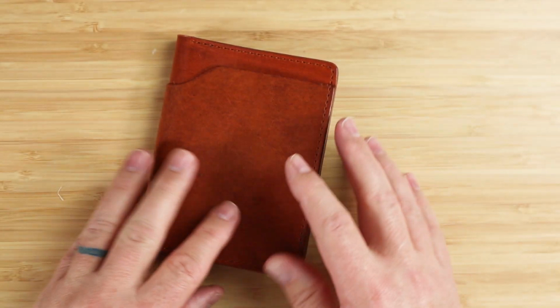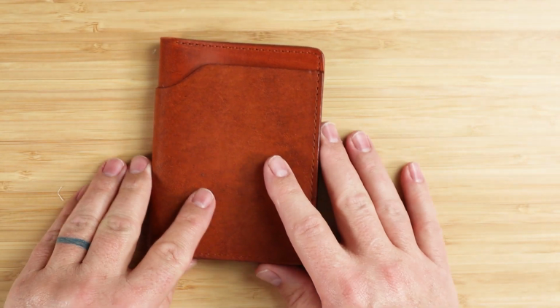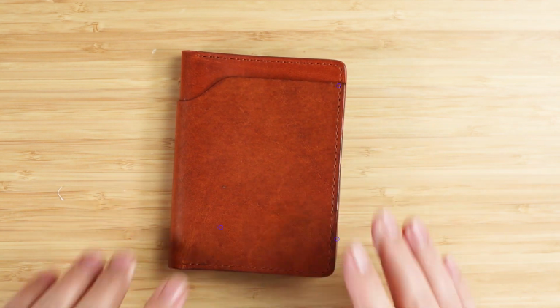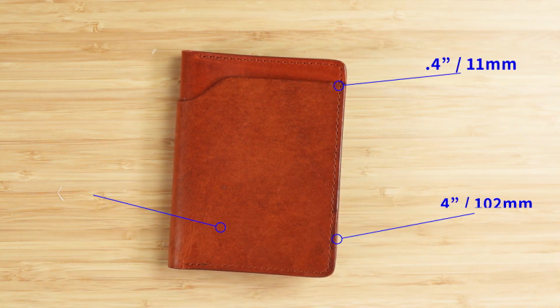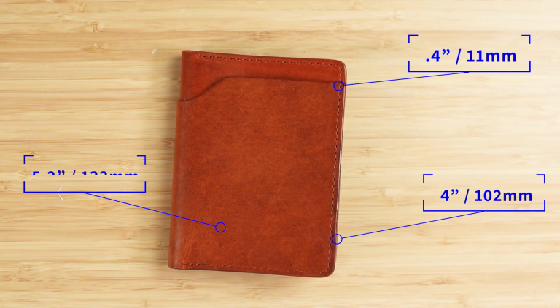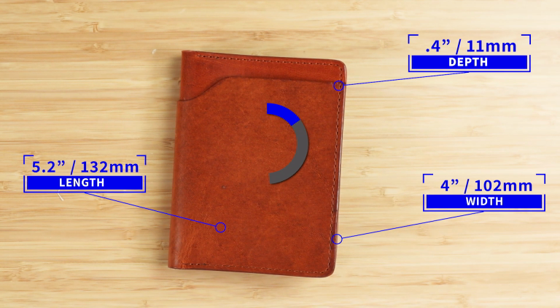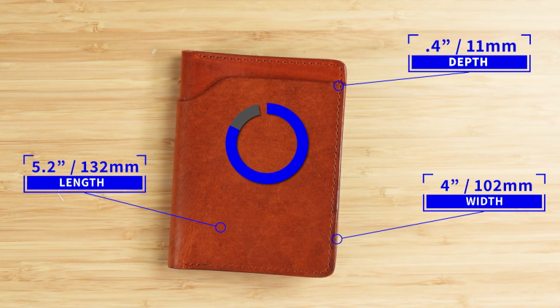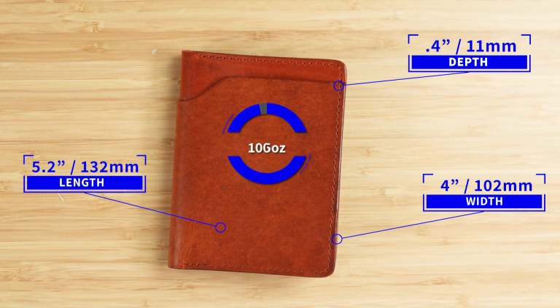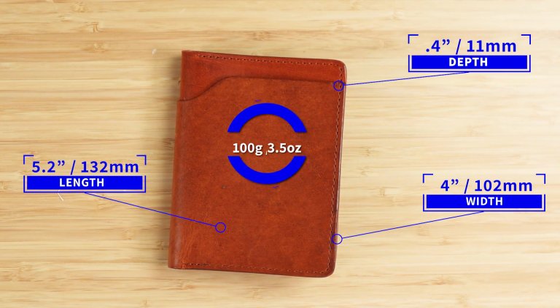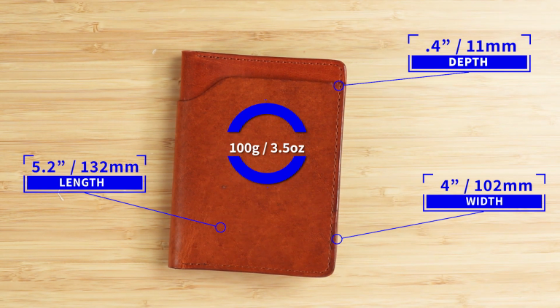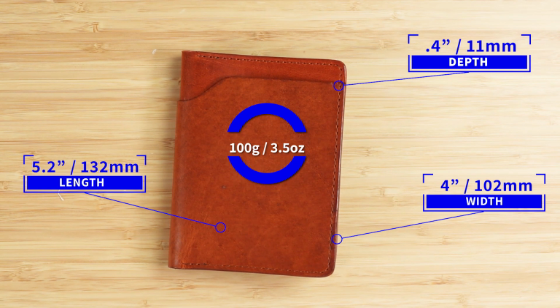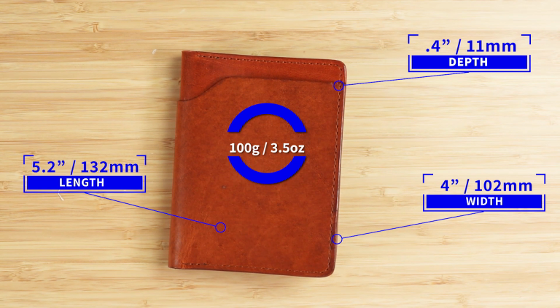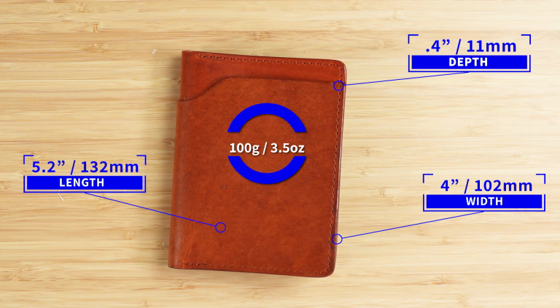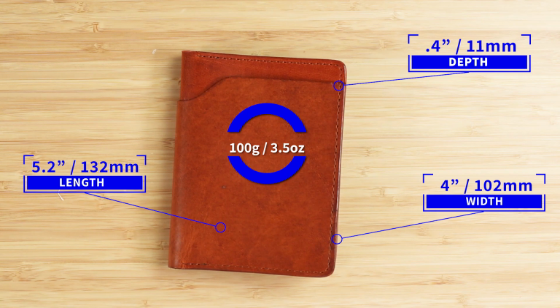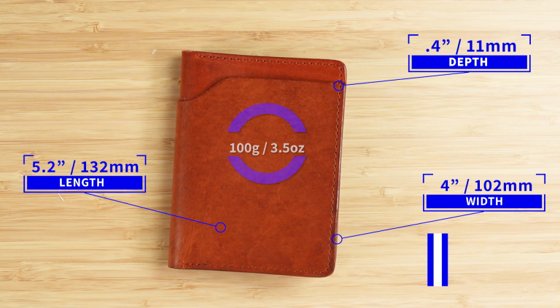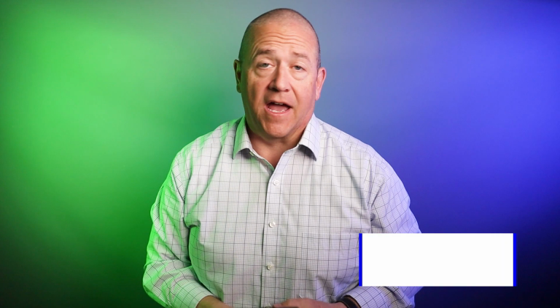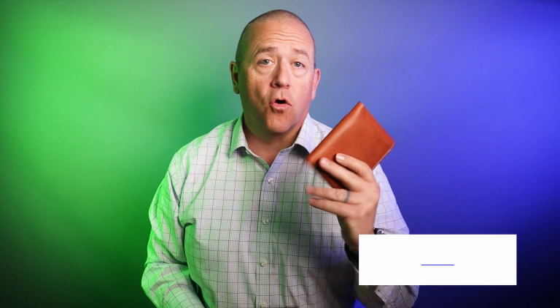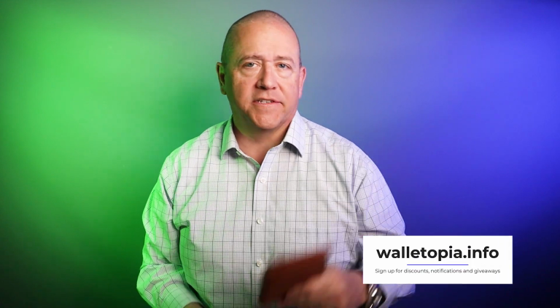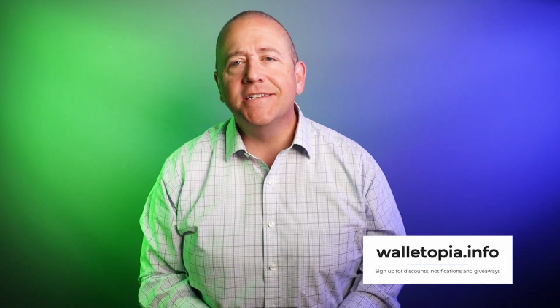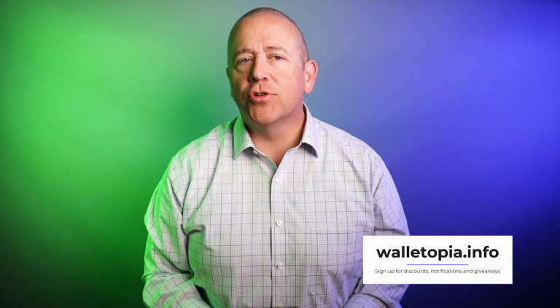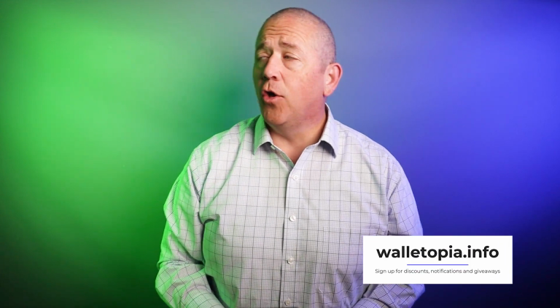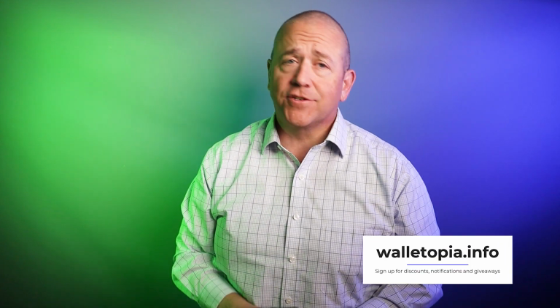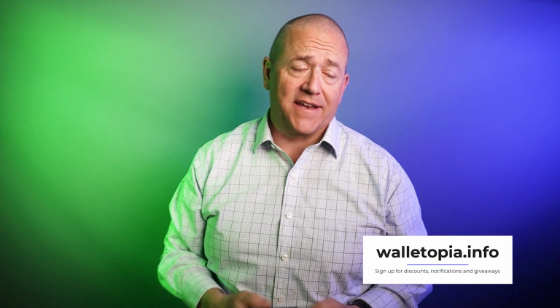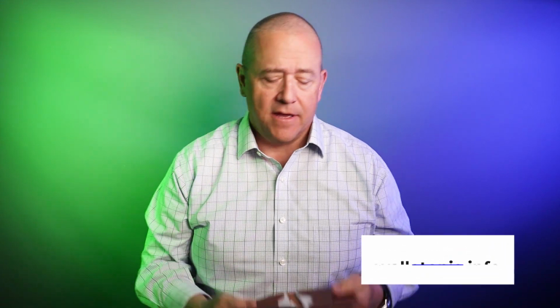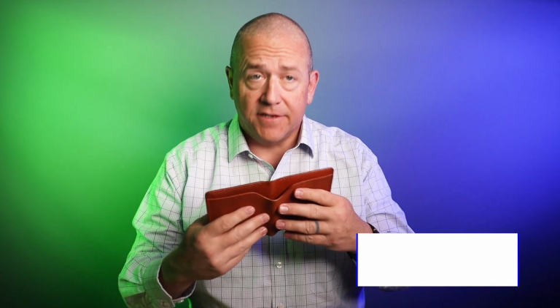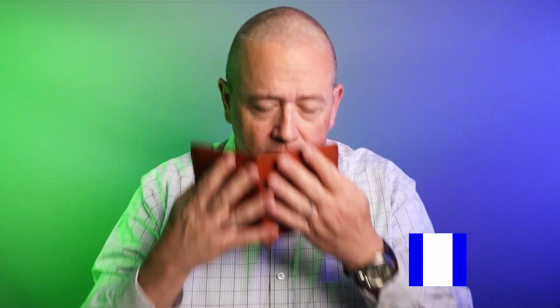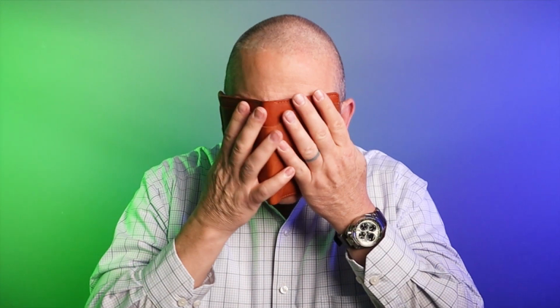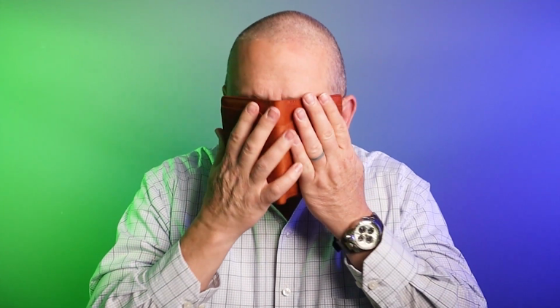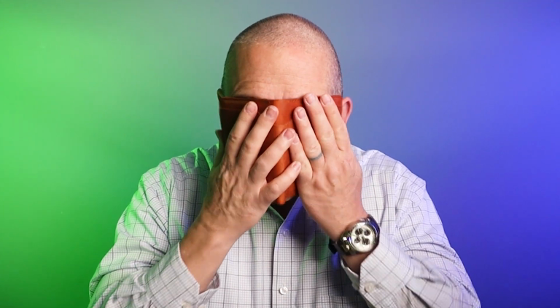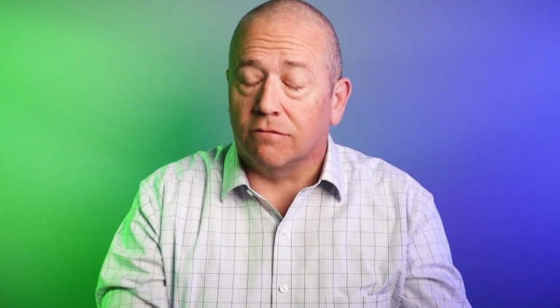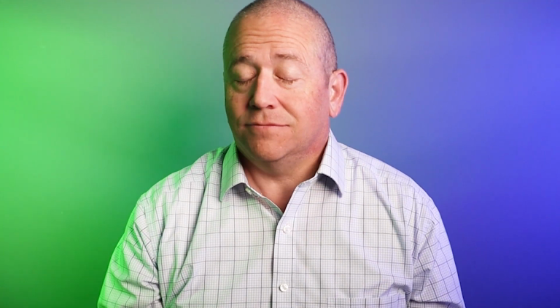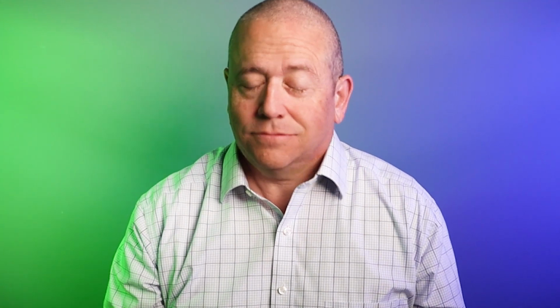This wallet measures 5.2 by 4 by 0.4 inches, and it weighs 100 grams of Horween goodness. Anything Horween is an instant trip to the olfactory fantasy, and so... mwahahahaha.